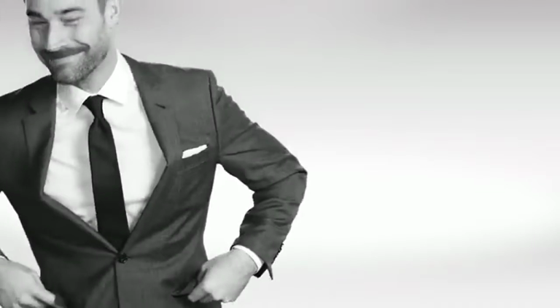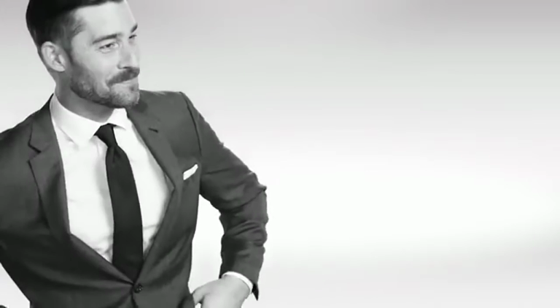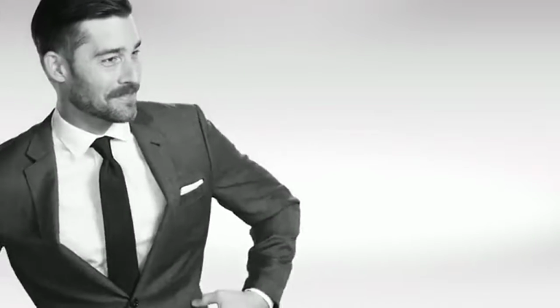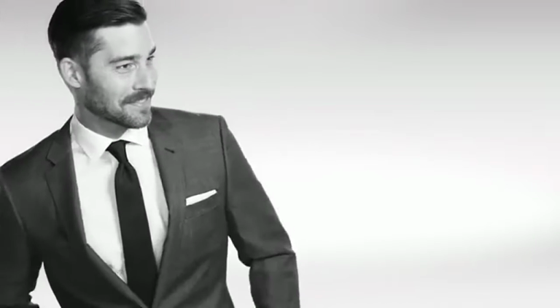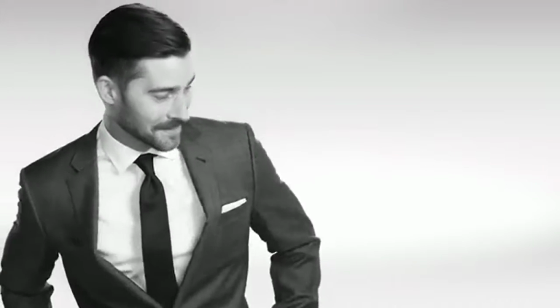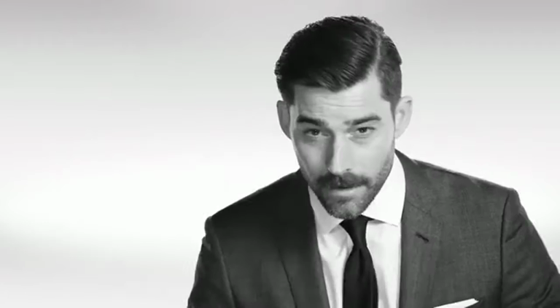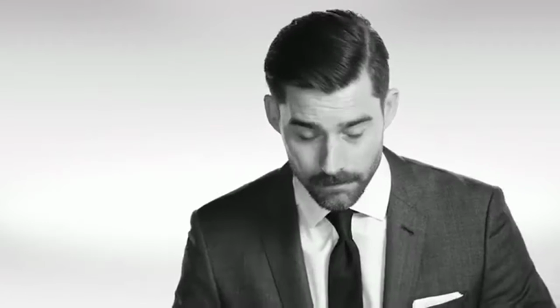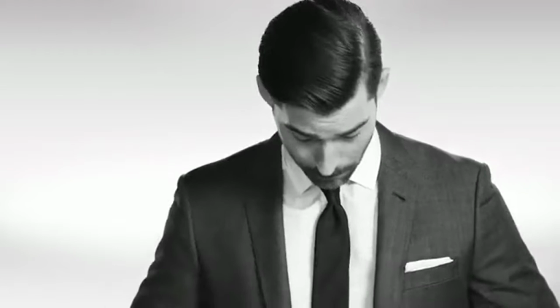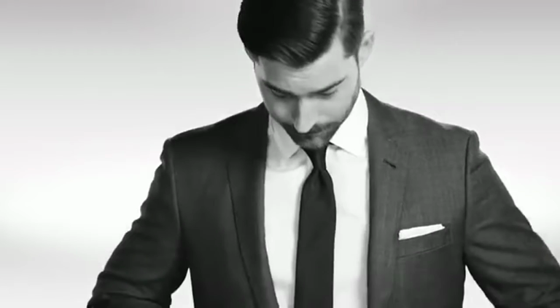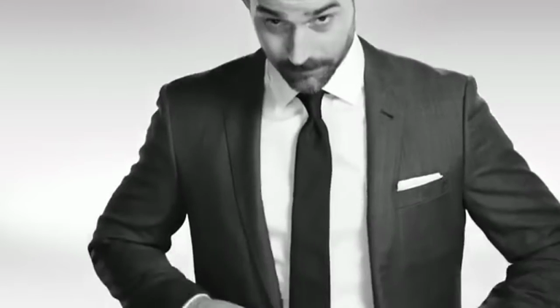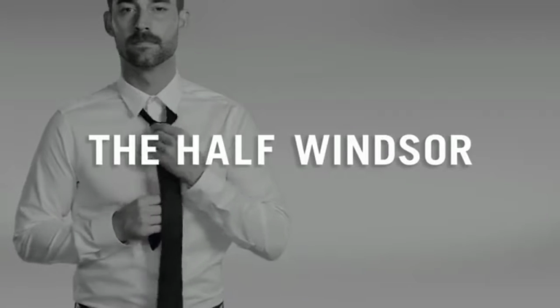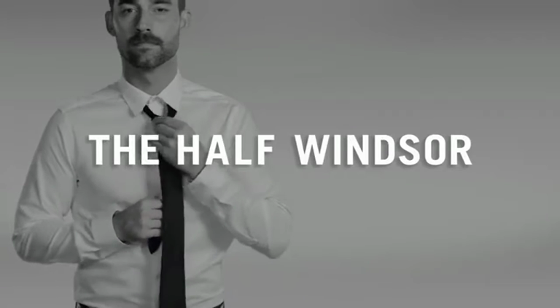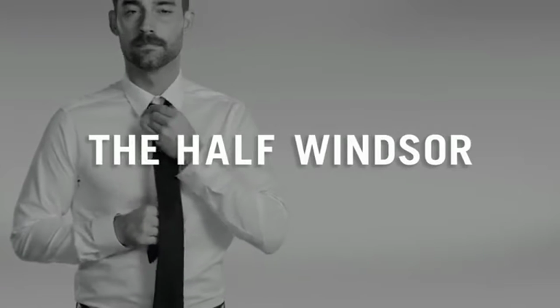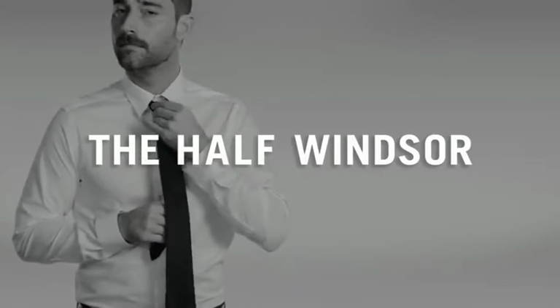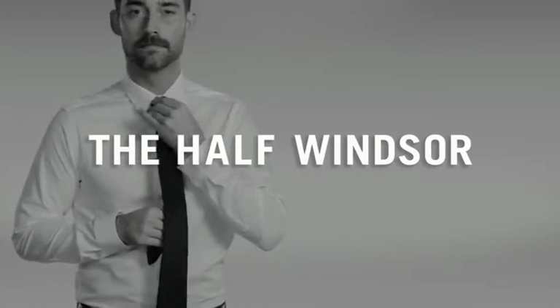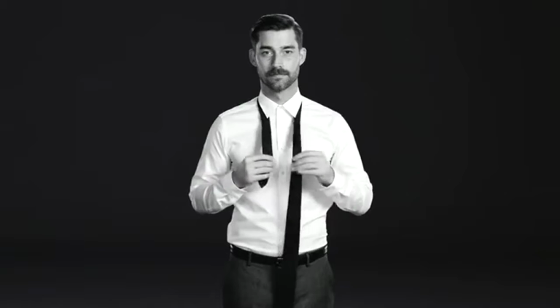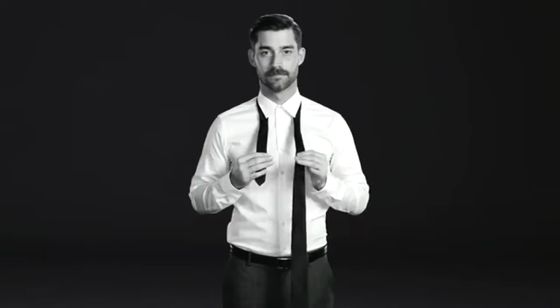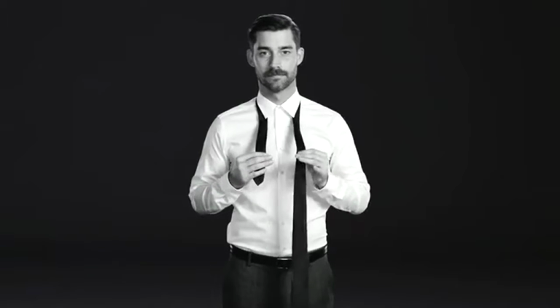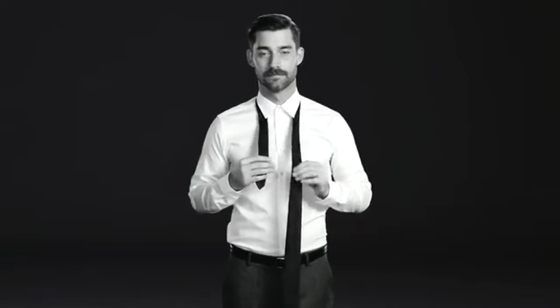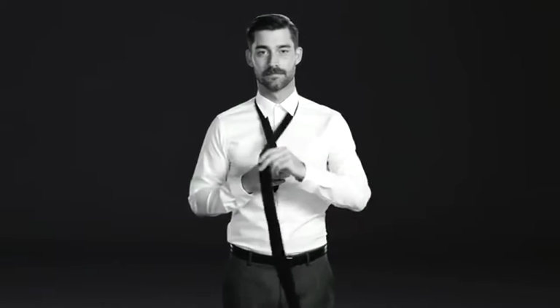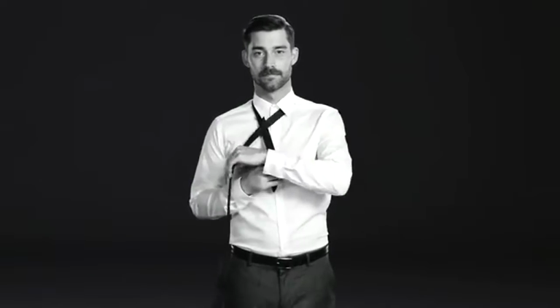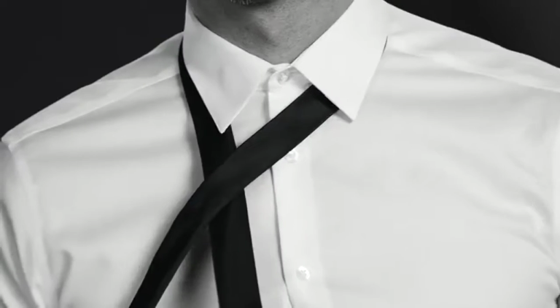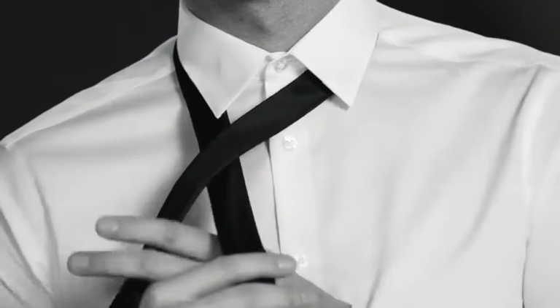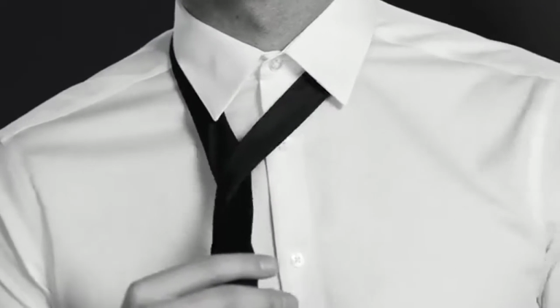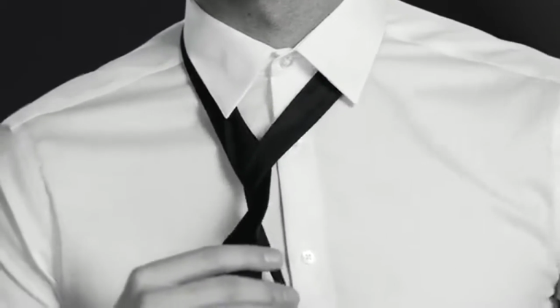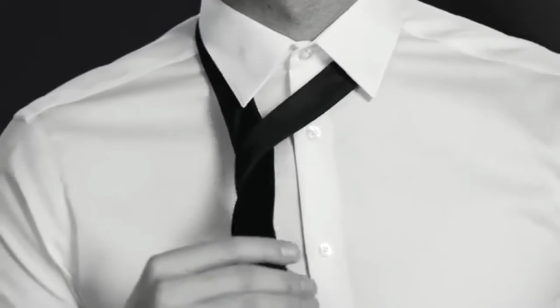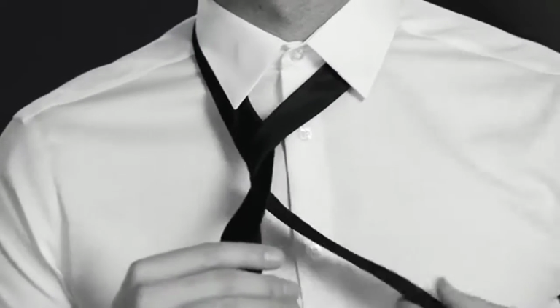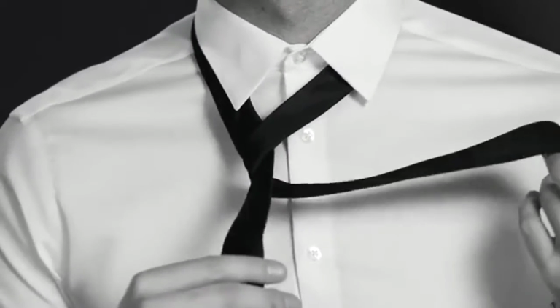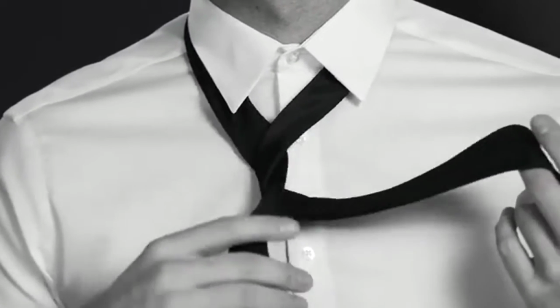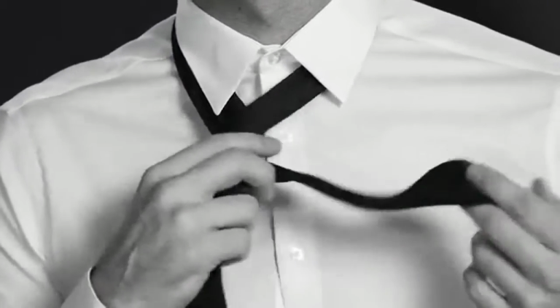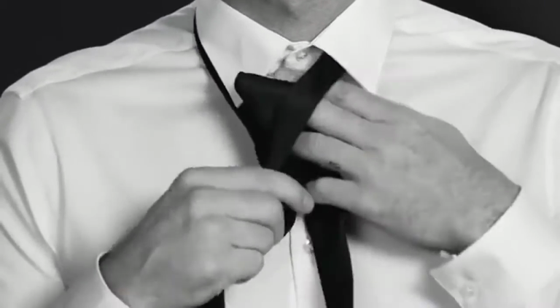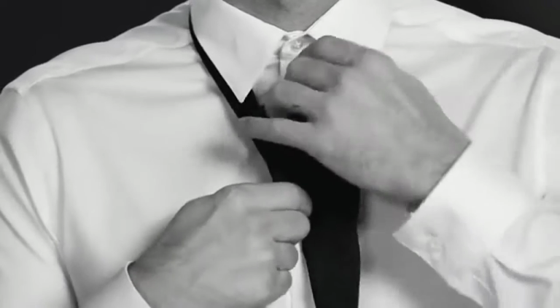Looking for a knot that looks good with a wide tie and just about any shirt? We've got one in mind. As with most knots, bring the wide end across the narrow end at the height of the third shirt button. Wrap it behind.